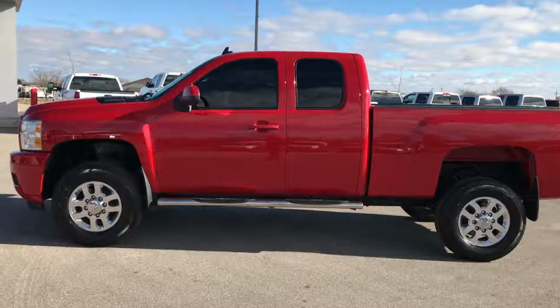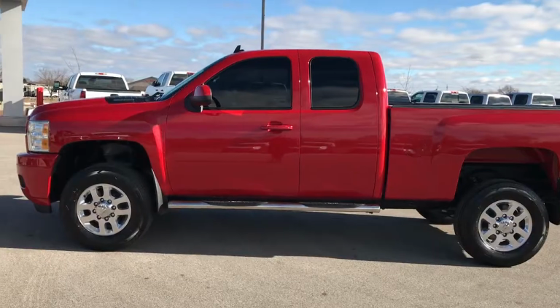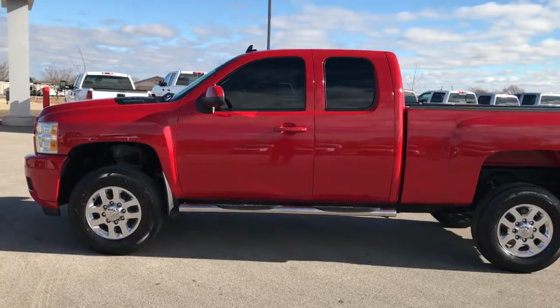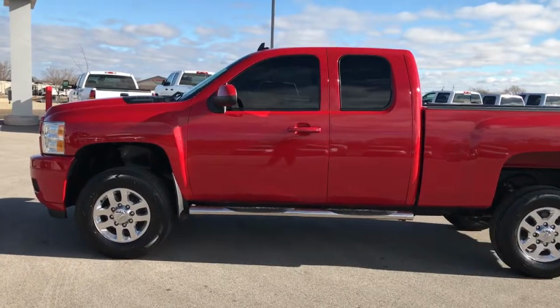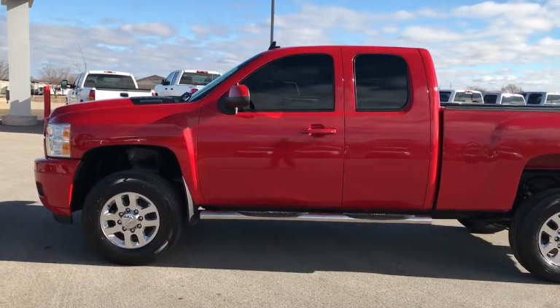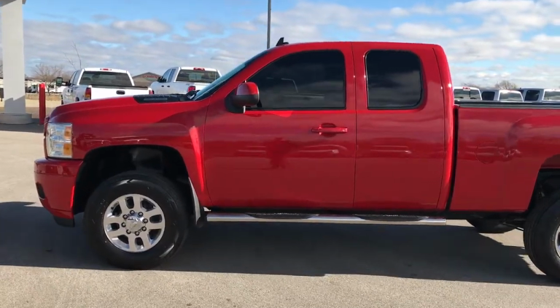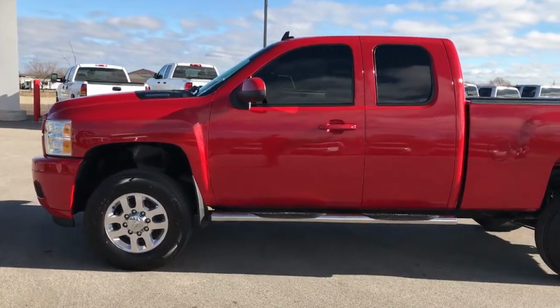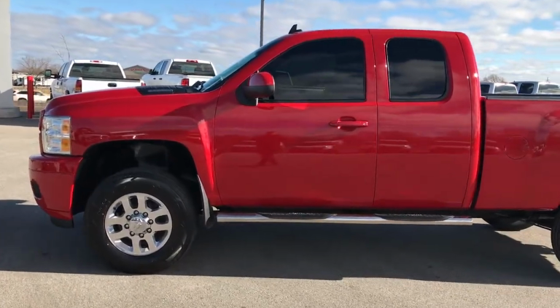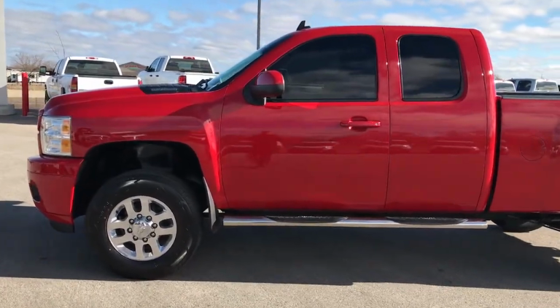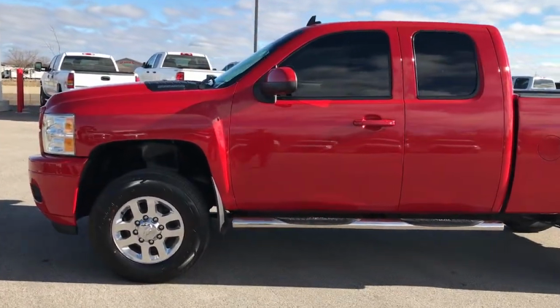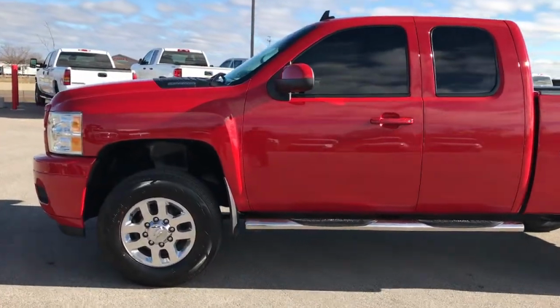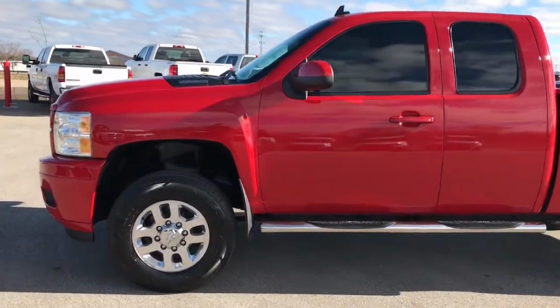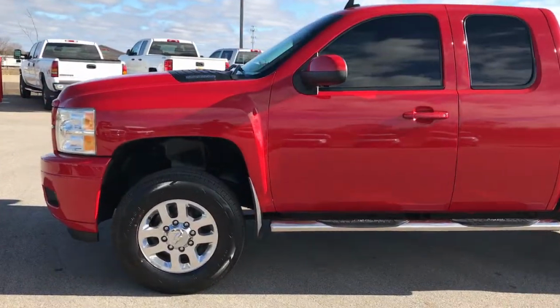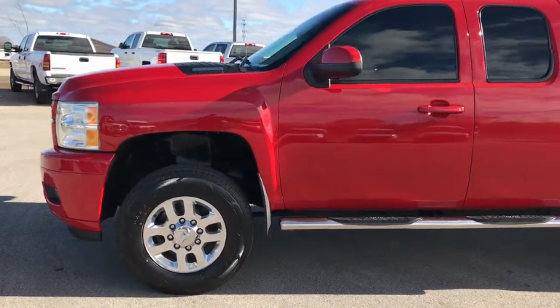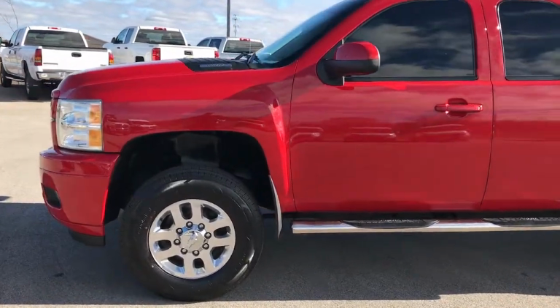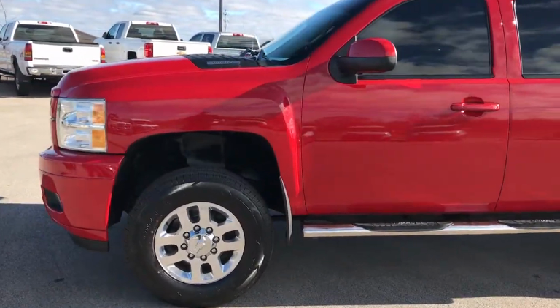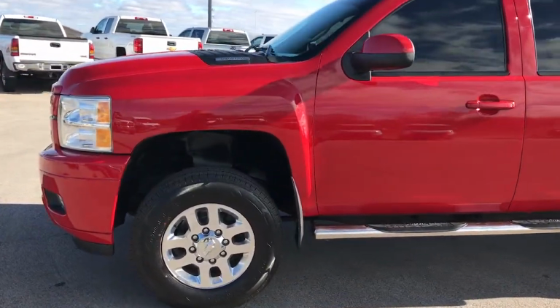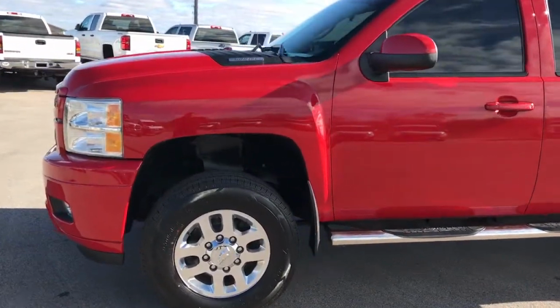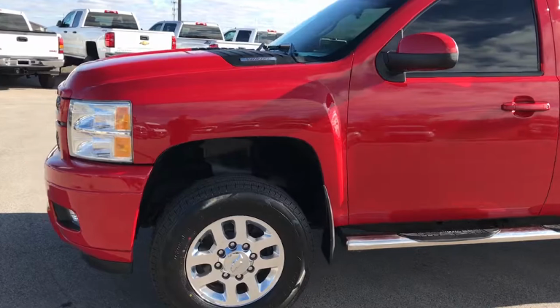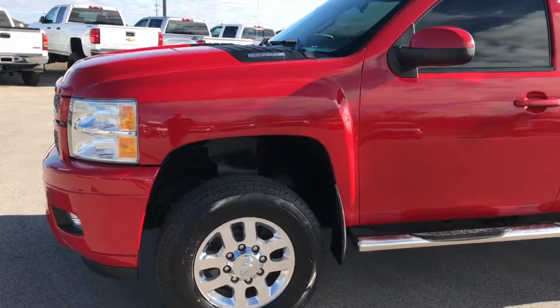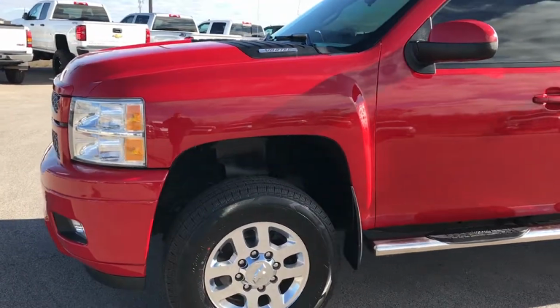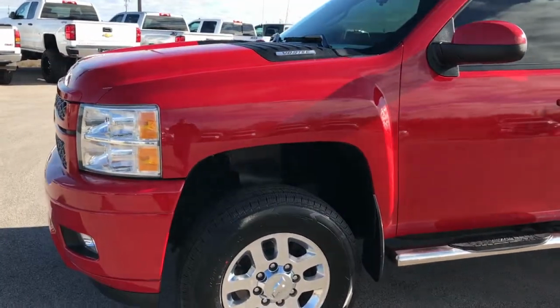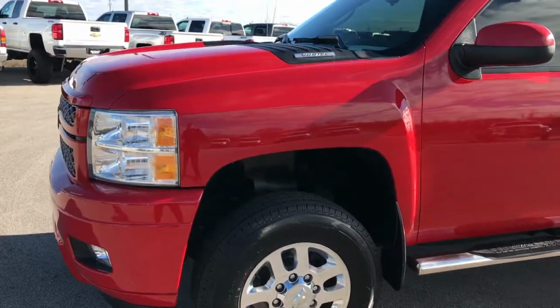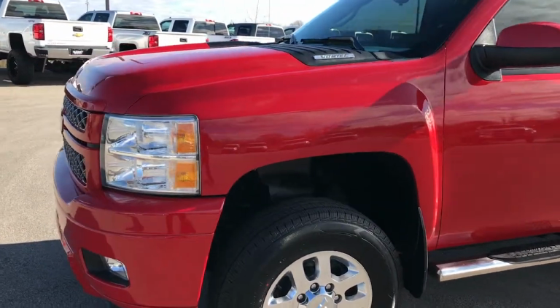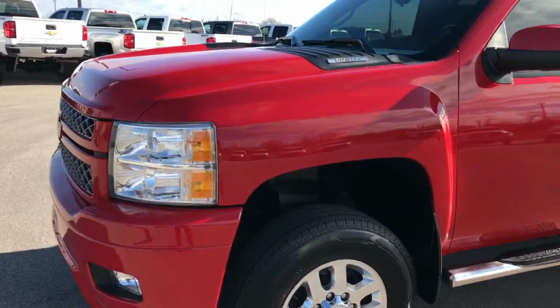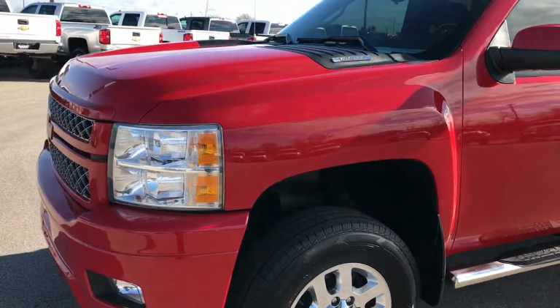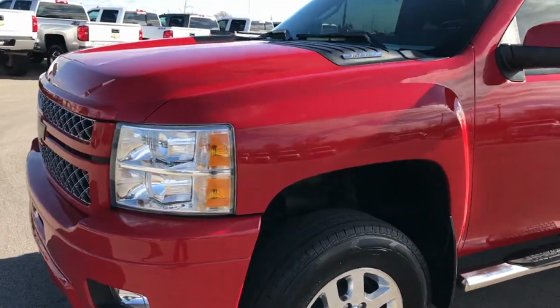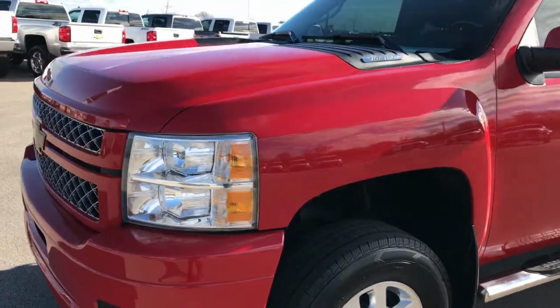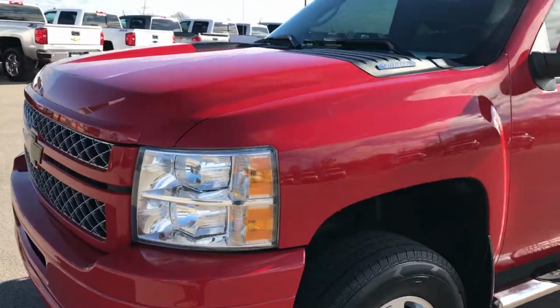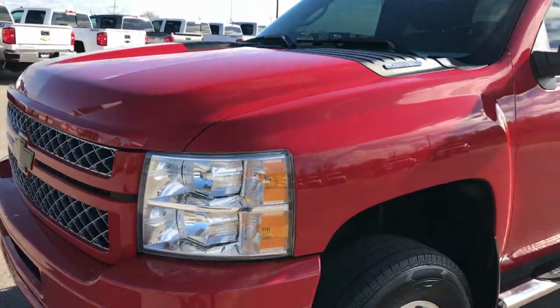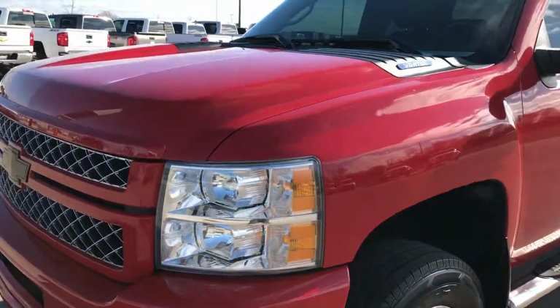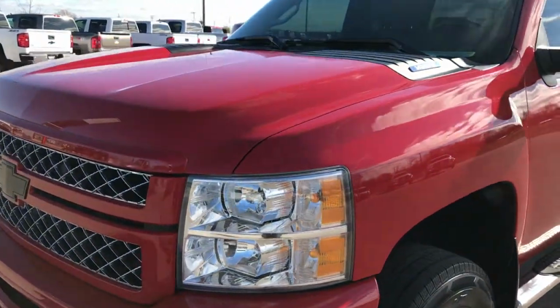This is stock number 9291. We are here at Summit Automotive in Fond du Lac, Wisconsin, your new and used heavy duty truck headquarters.